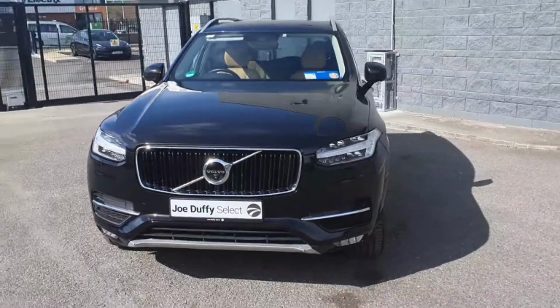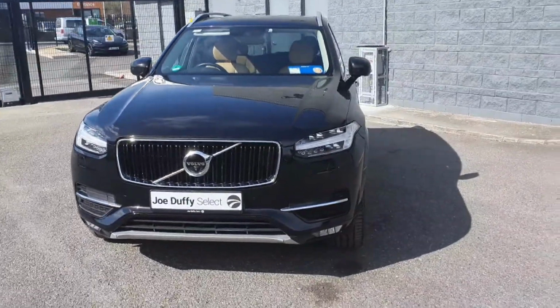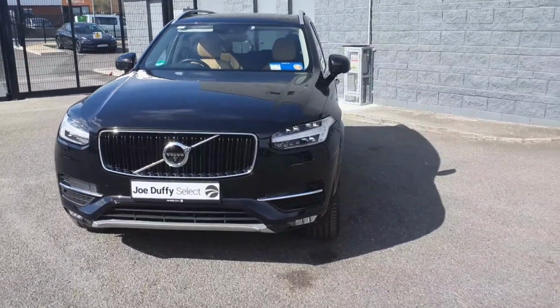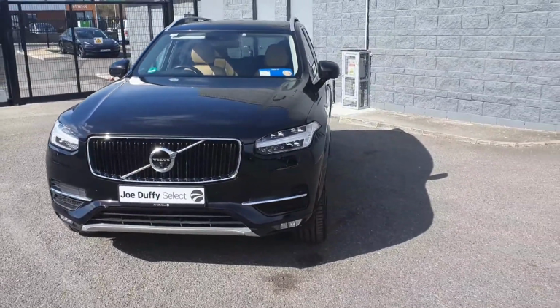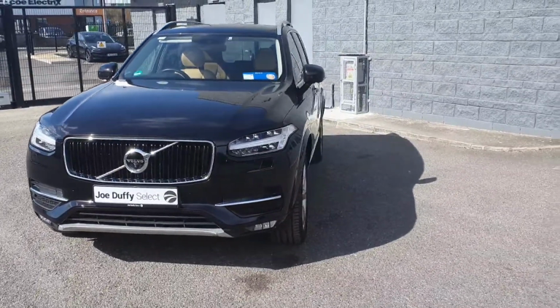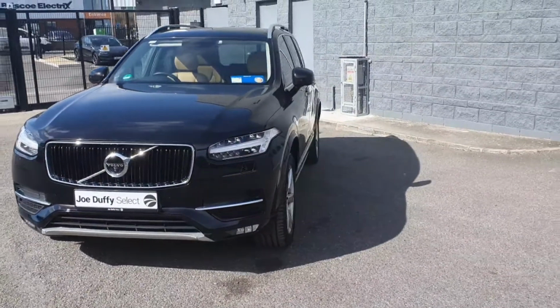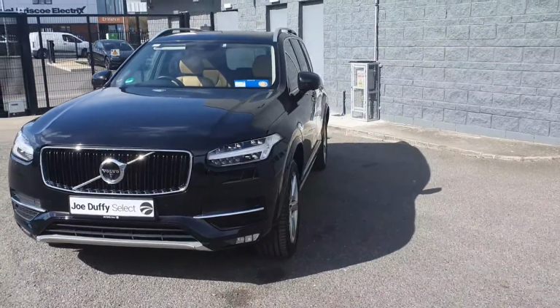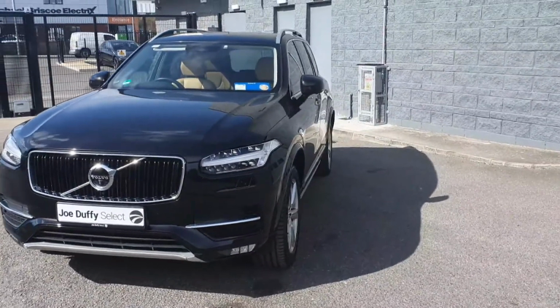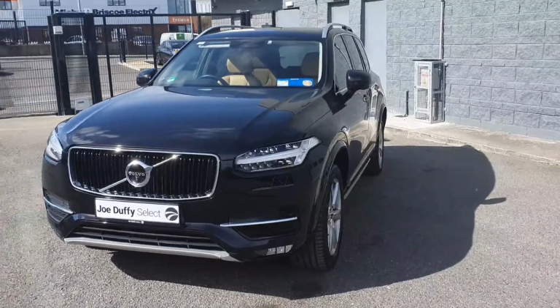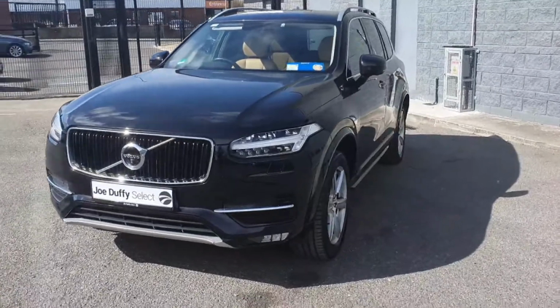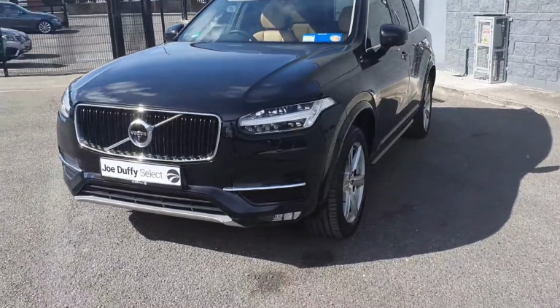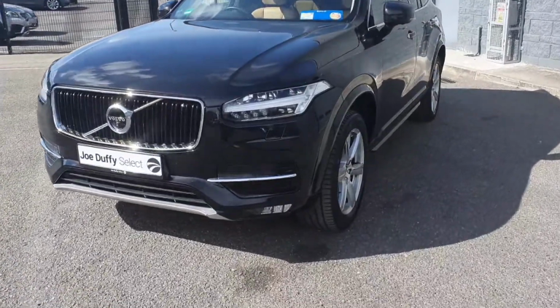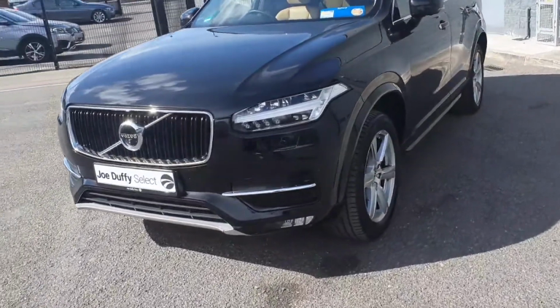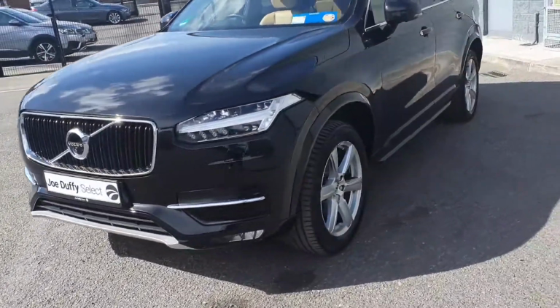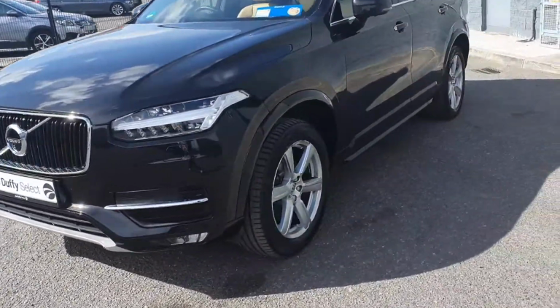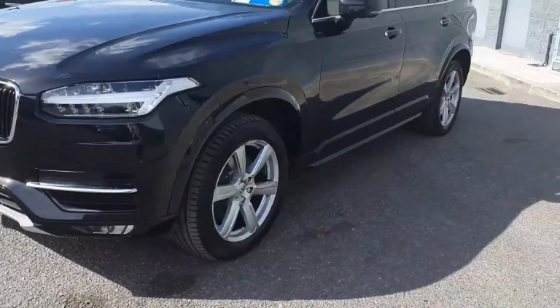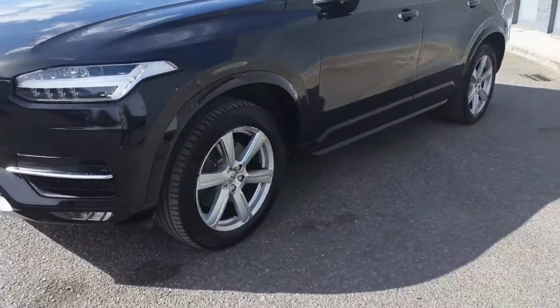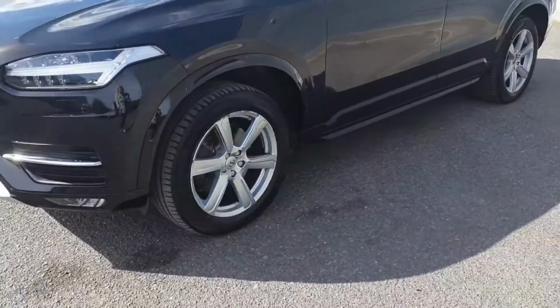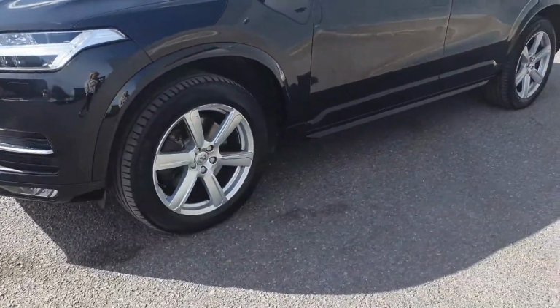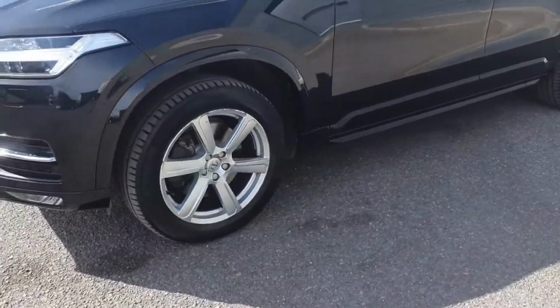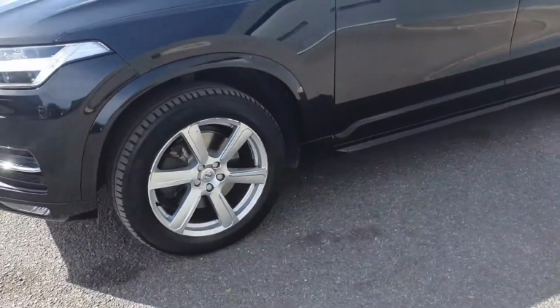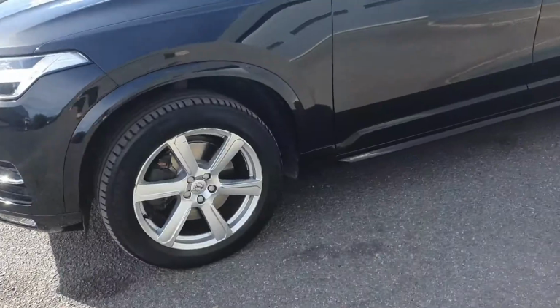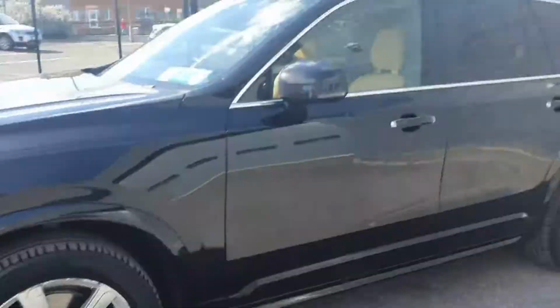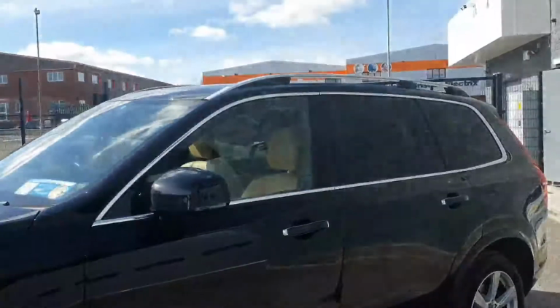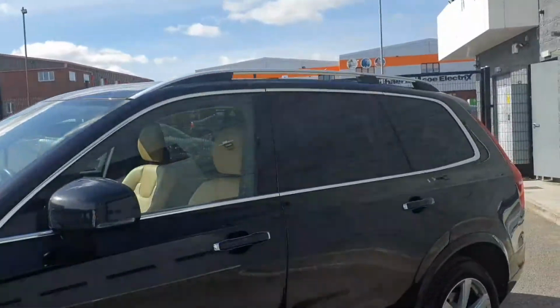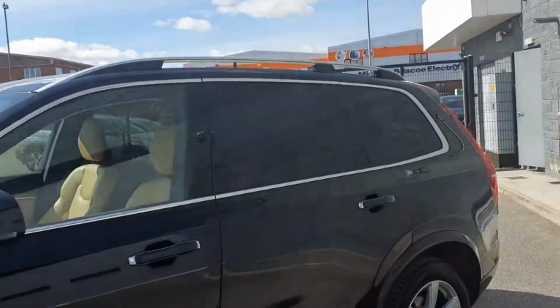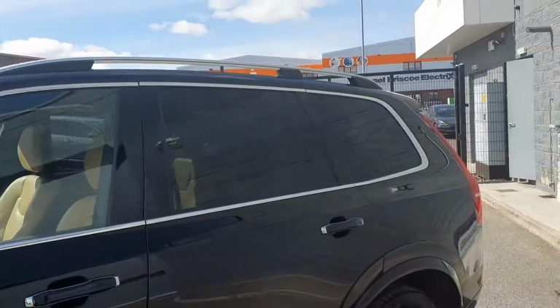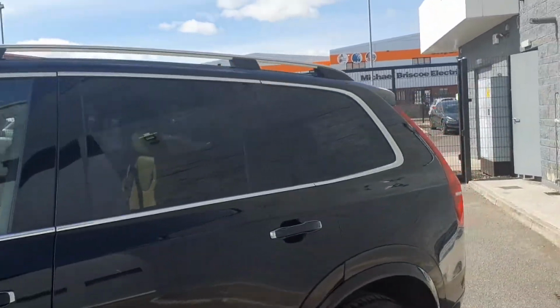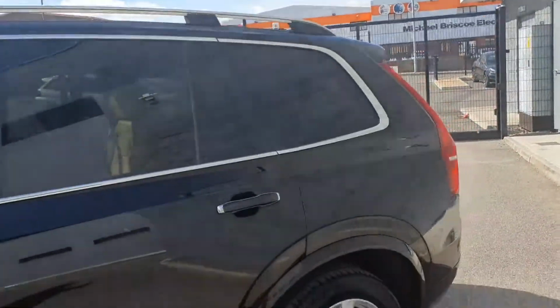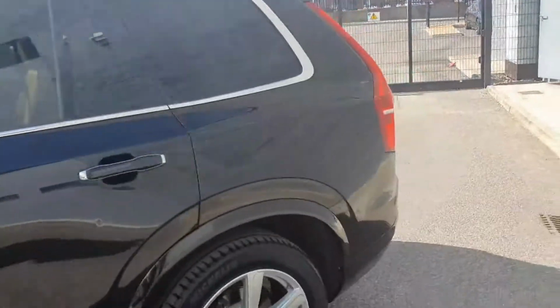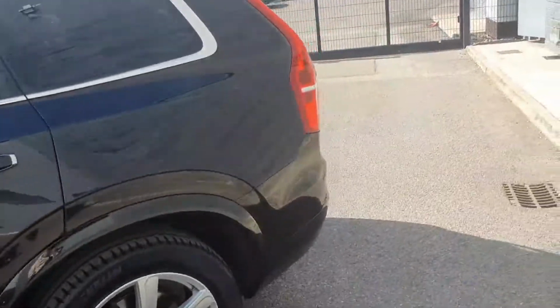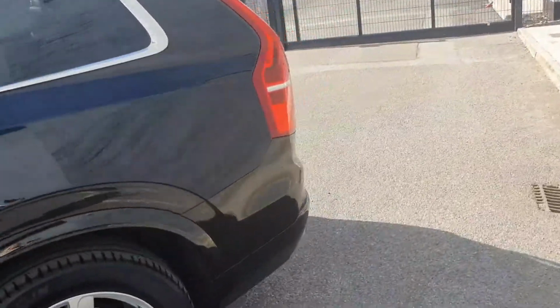This vehicle has all-wheel drive along with LED daytime running lights and headlights, your Volvo signature grille, your 19-inch alloy wheels, your chrome exterior package along with privacy glass towards the rear.